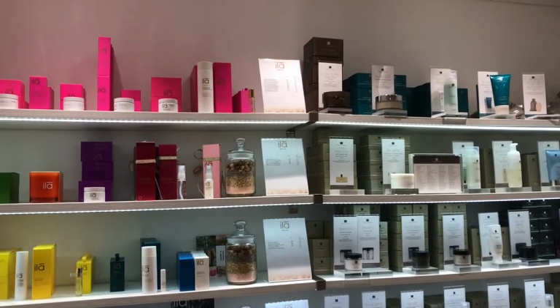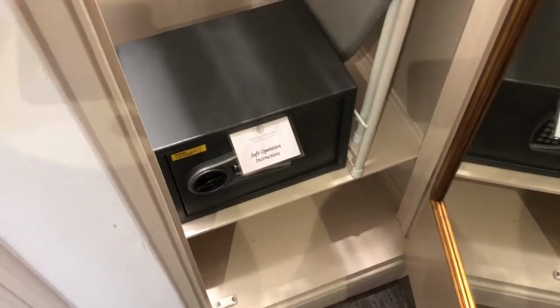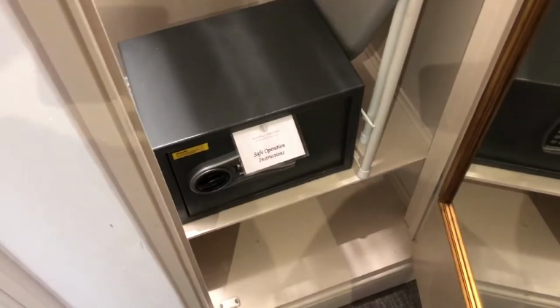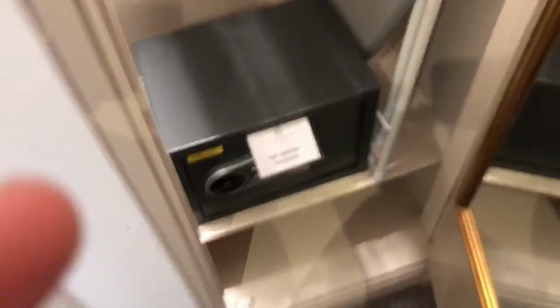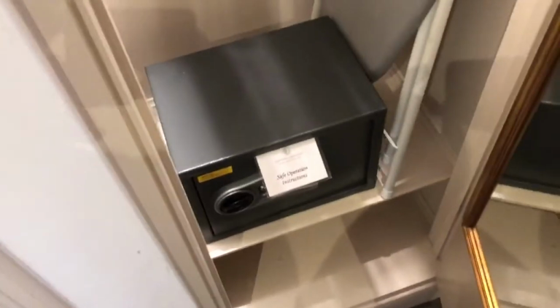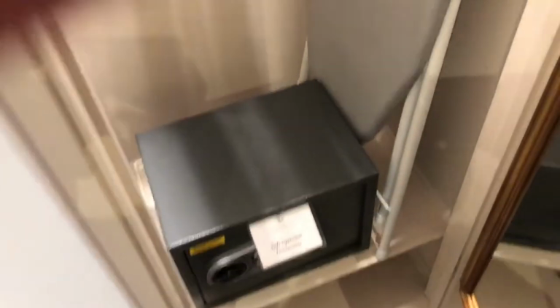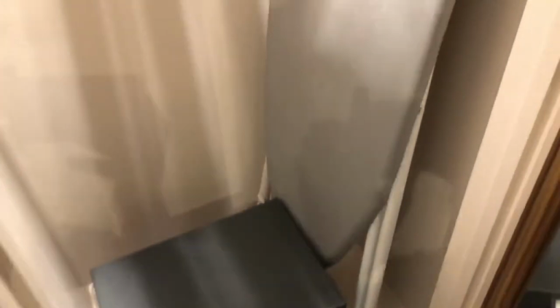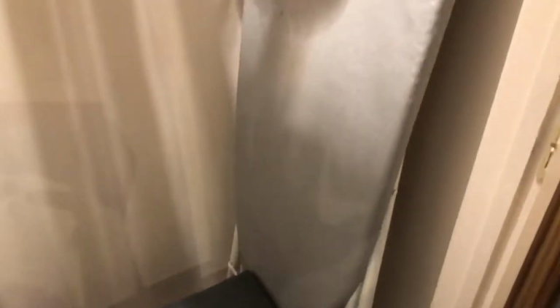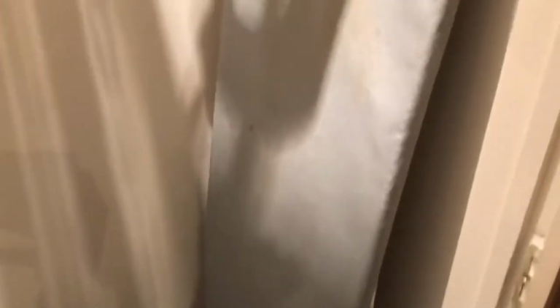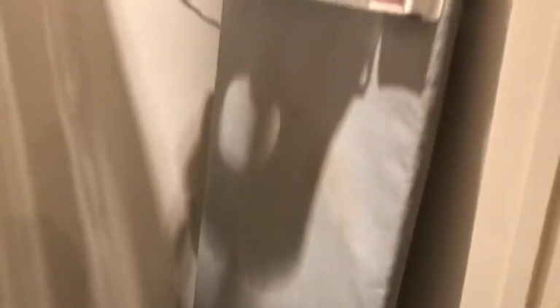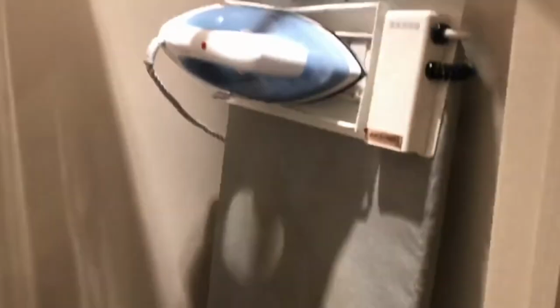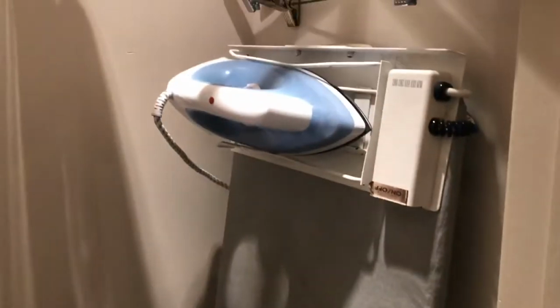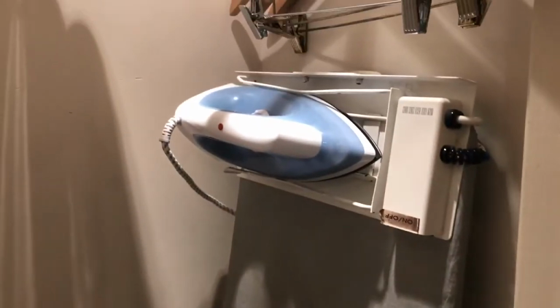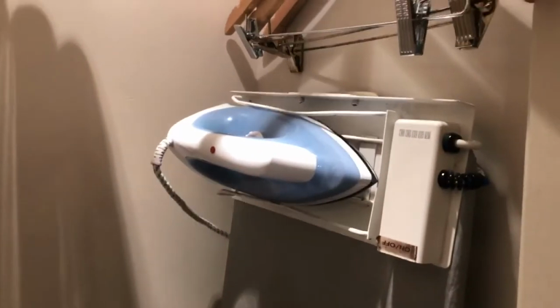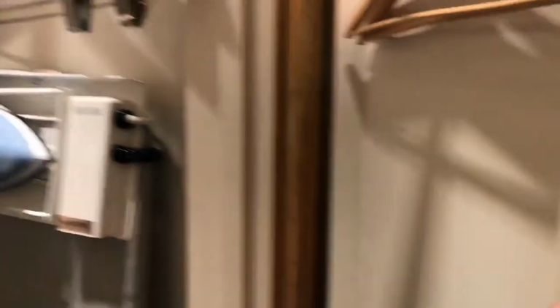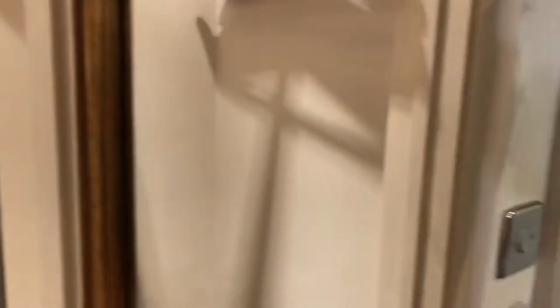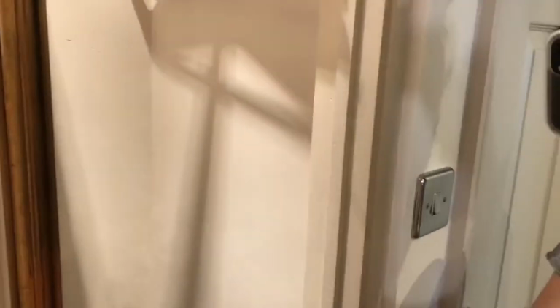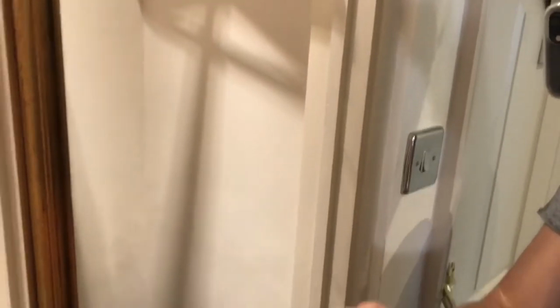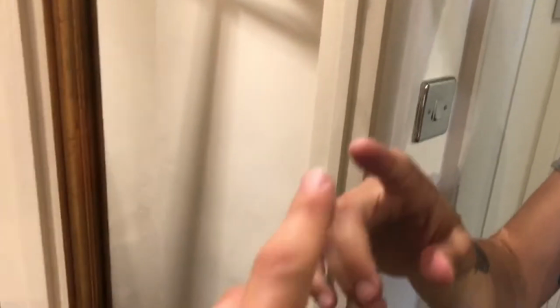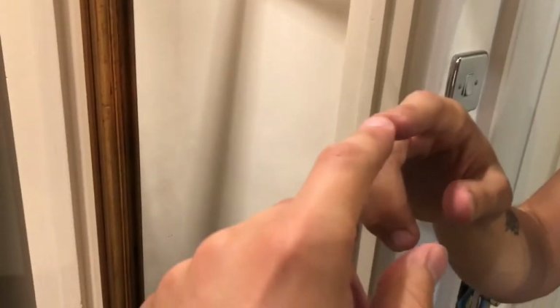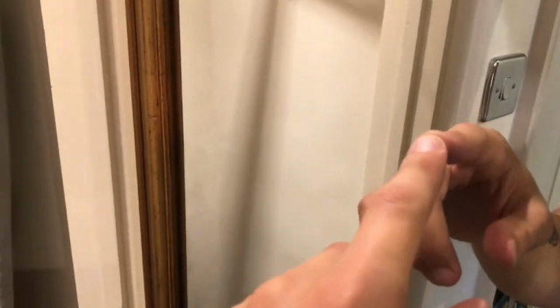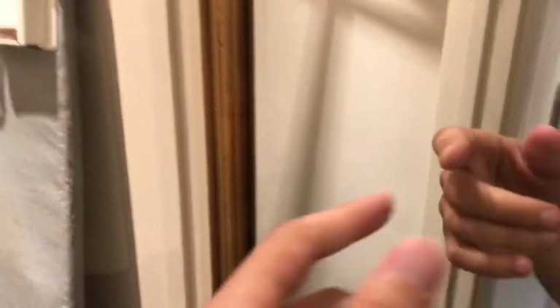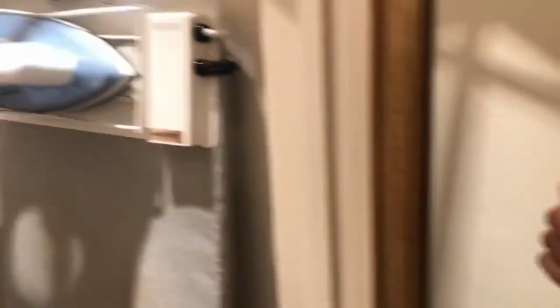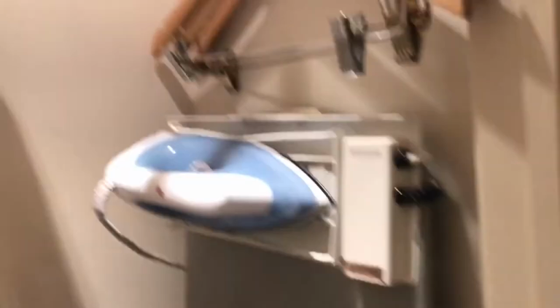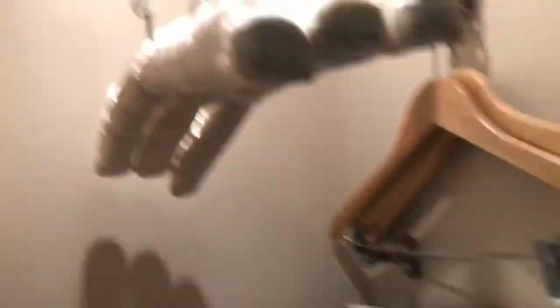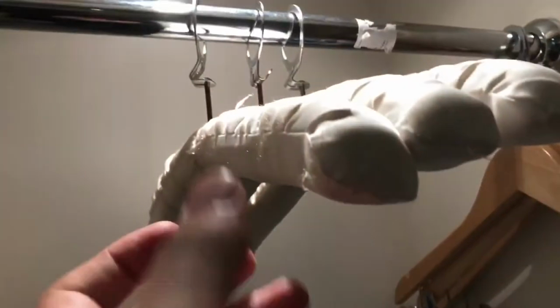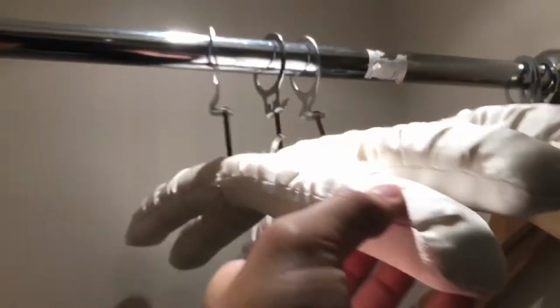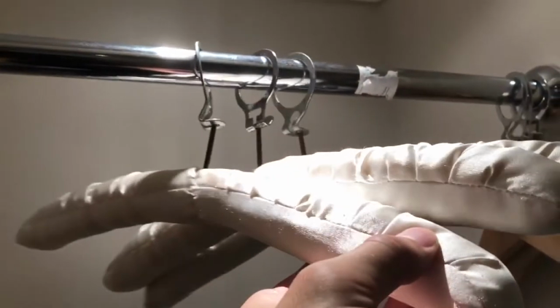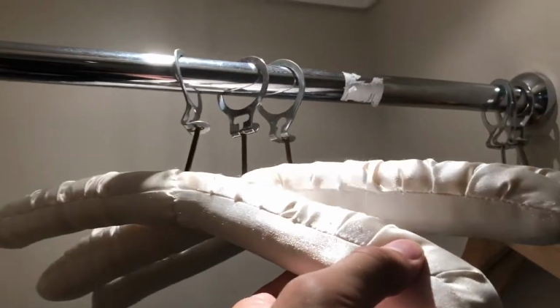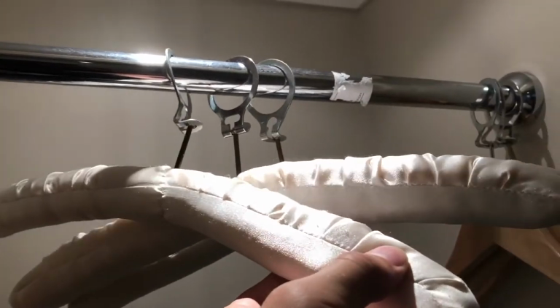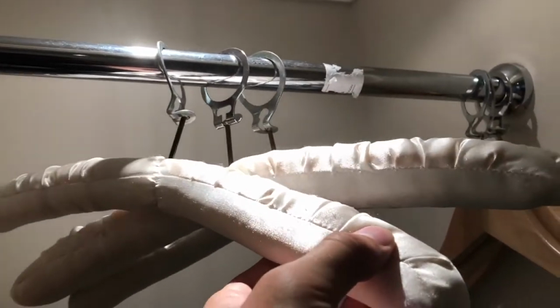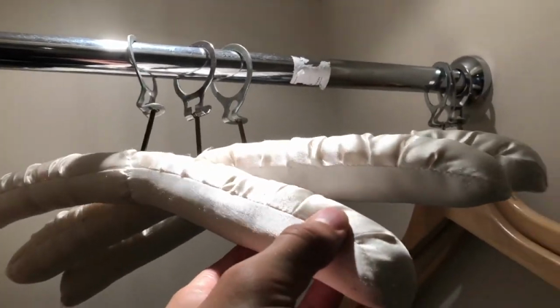That's where the safe is. Then we've got an ironing board — I'm not quite sure why there's a mirror here, anyway. Silk things if you wear a suit.